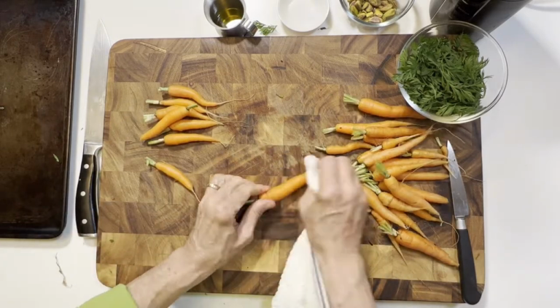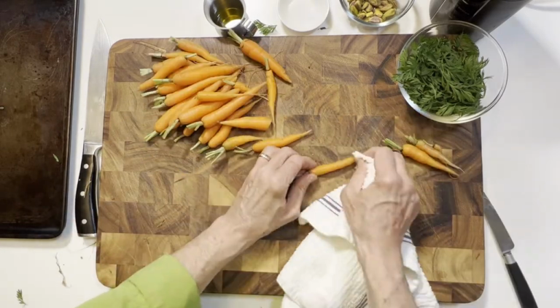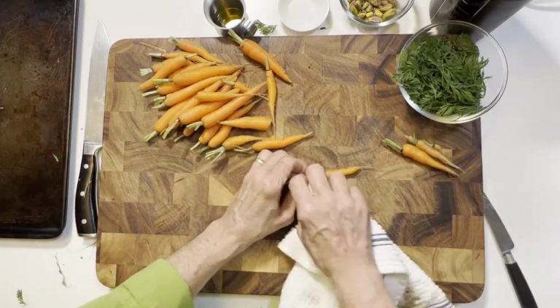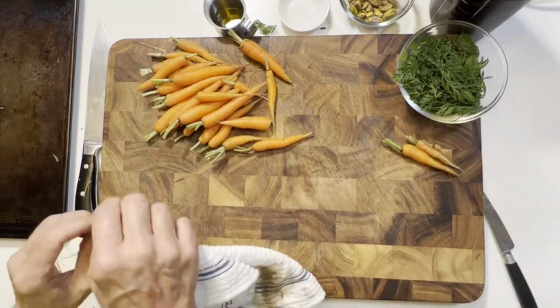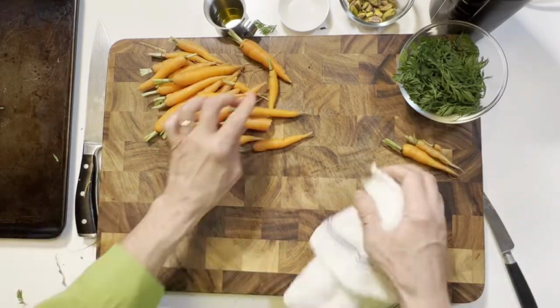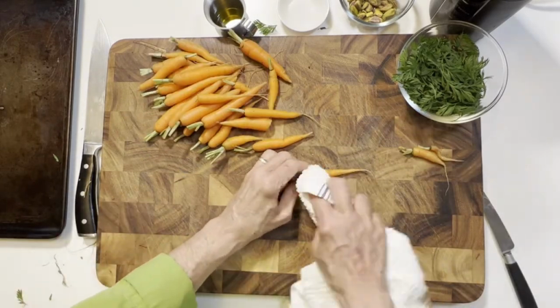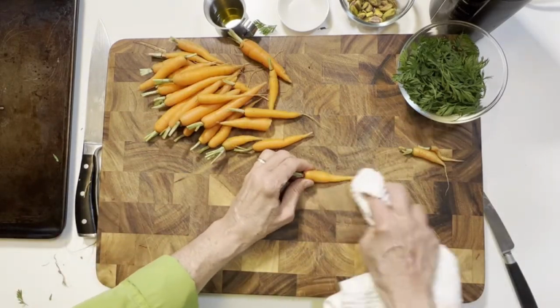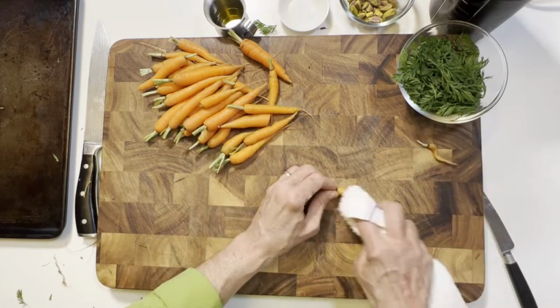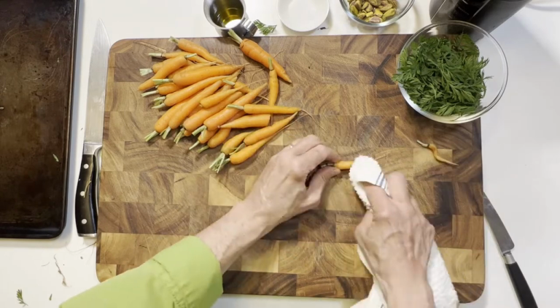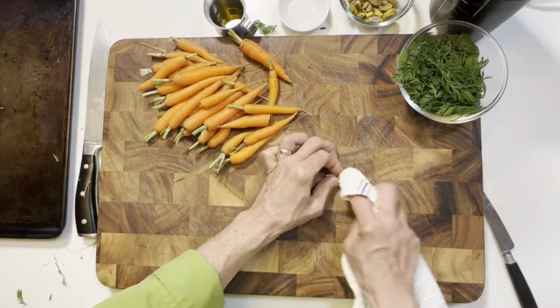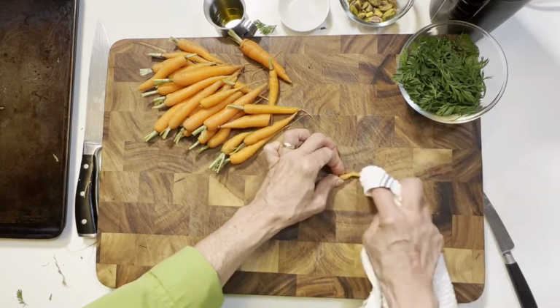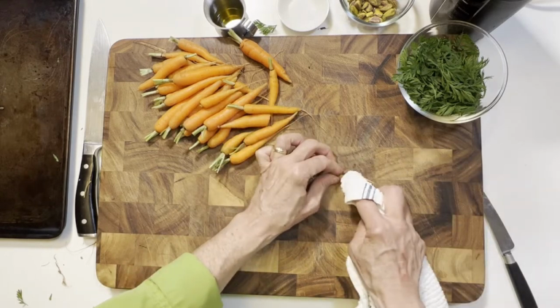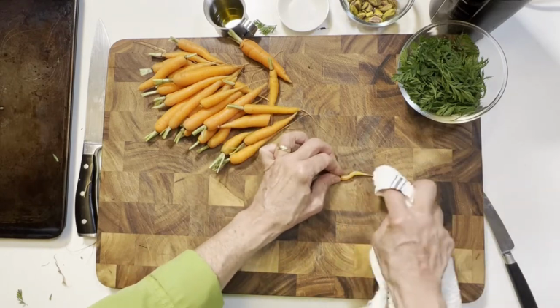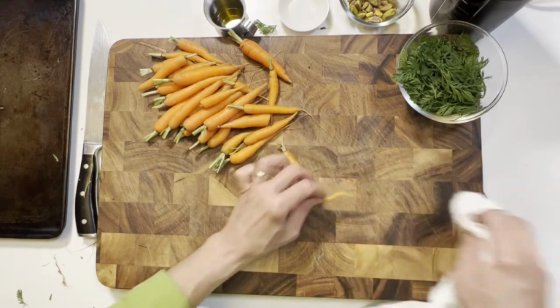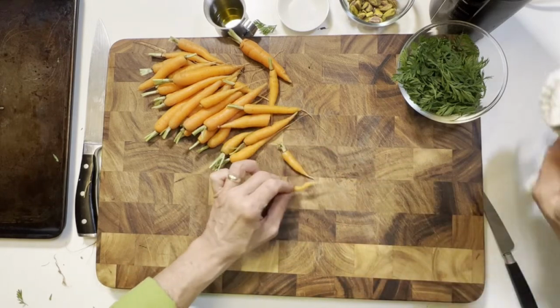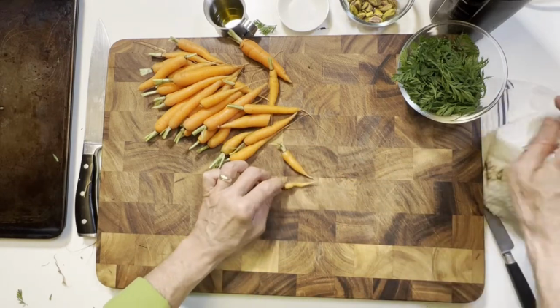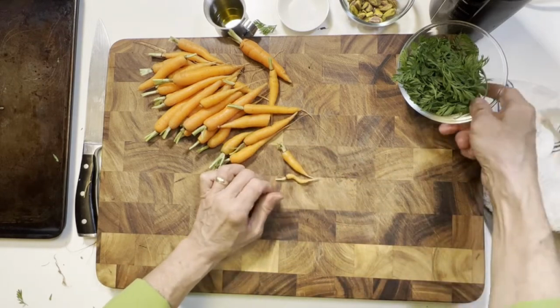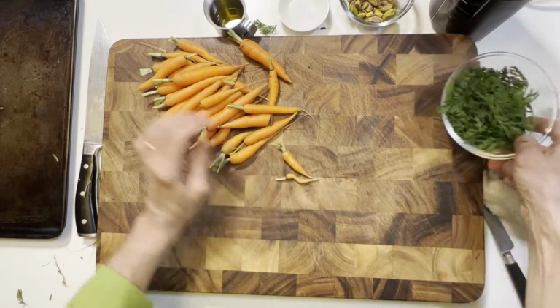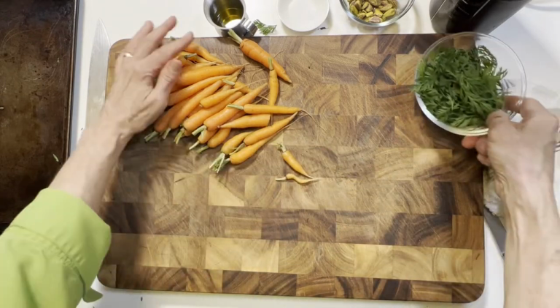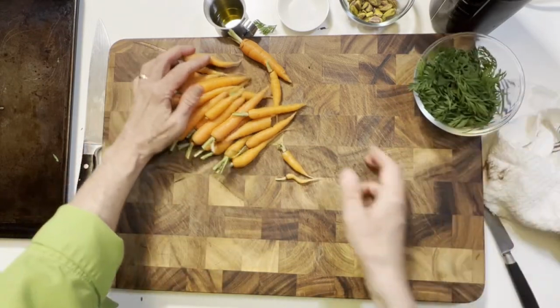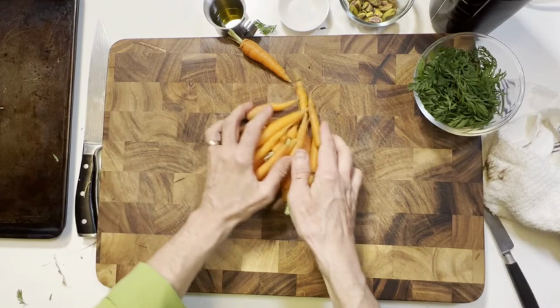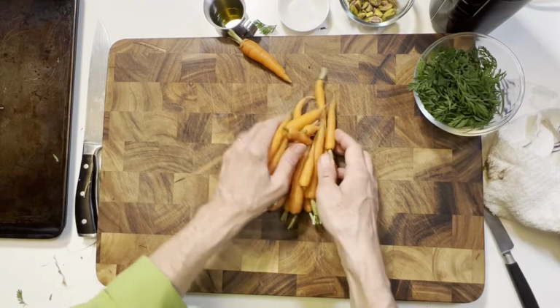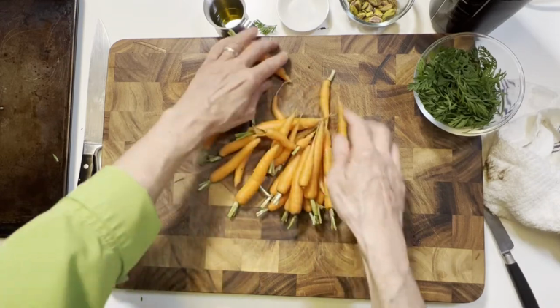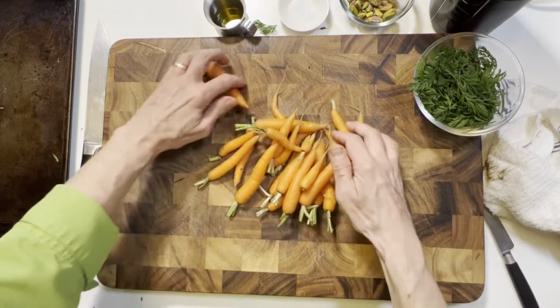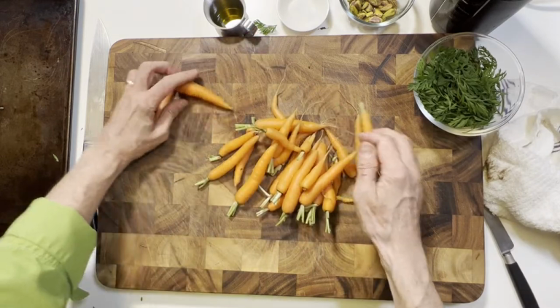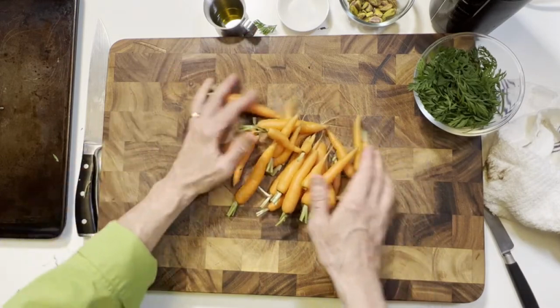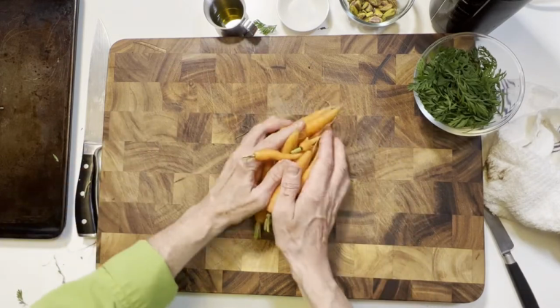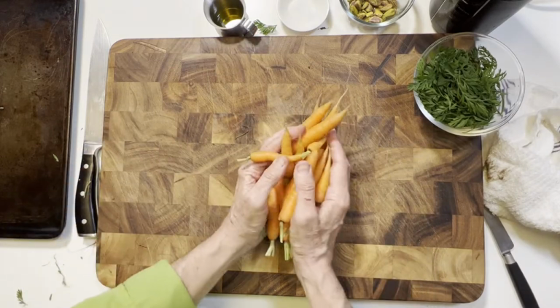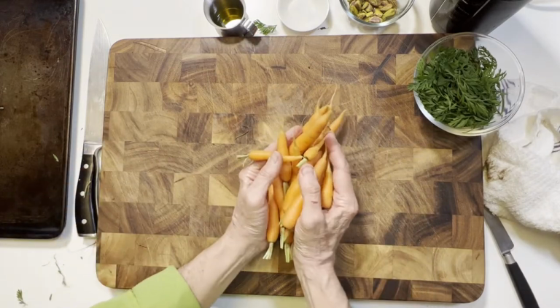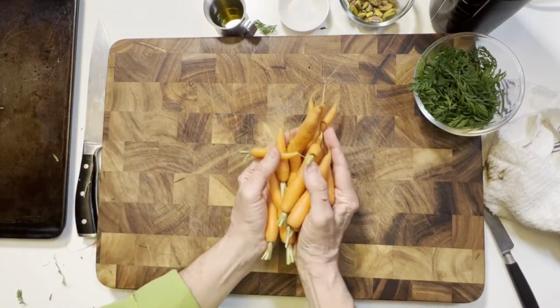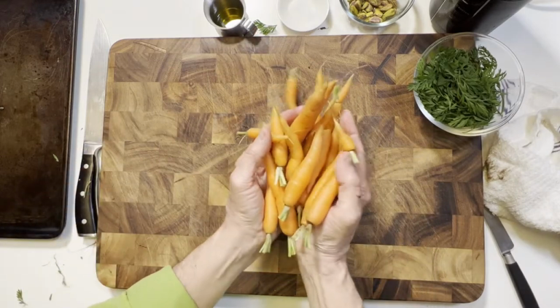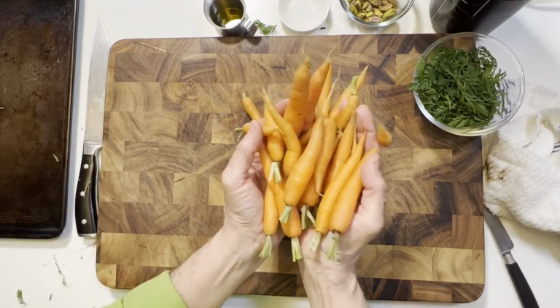These lovely carrots have all sorts of fabulous nutrition benefits, so it is such a fun treat to have a healthy vegetable that seems like eating candy.